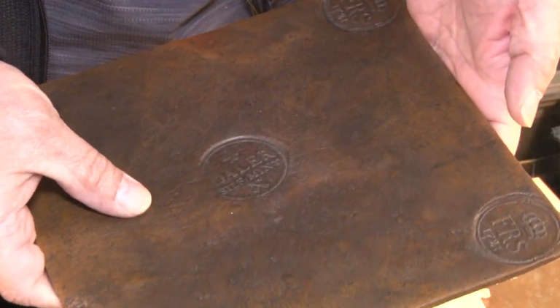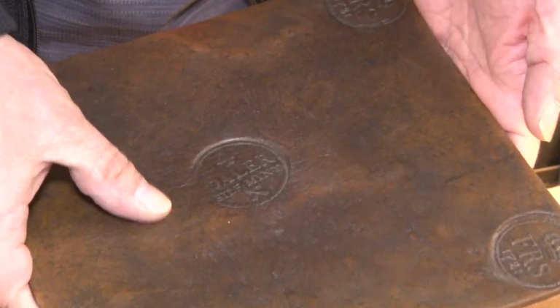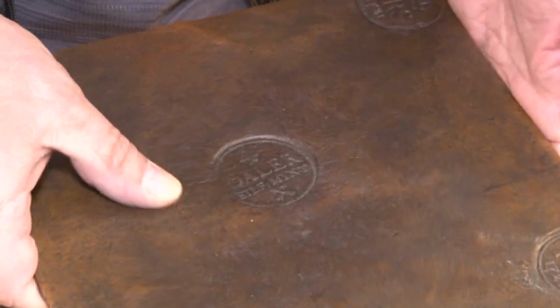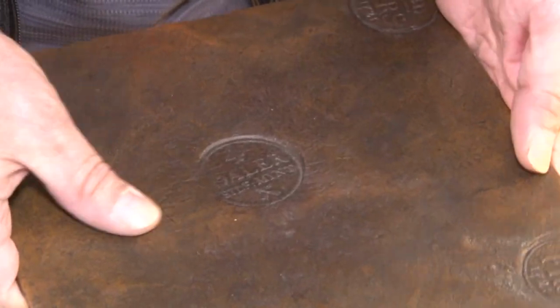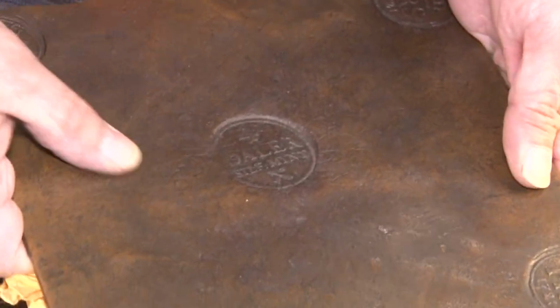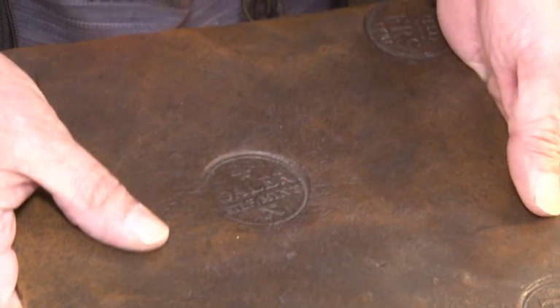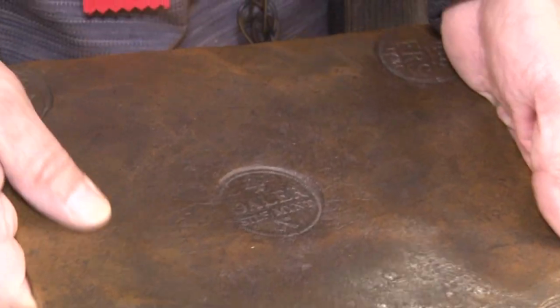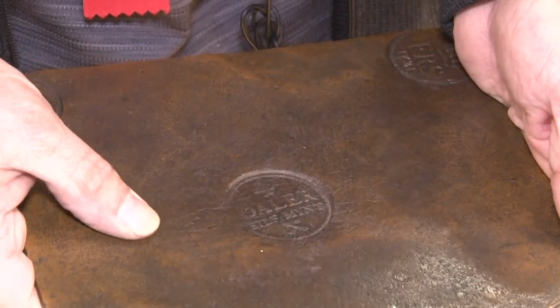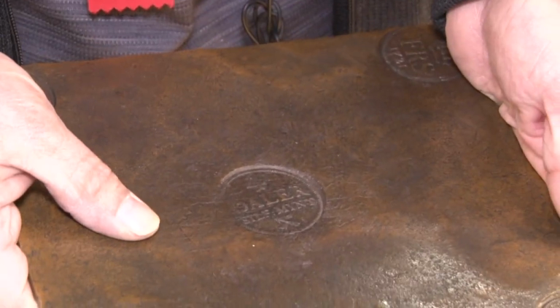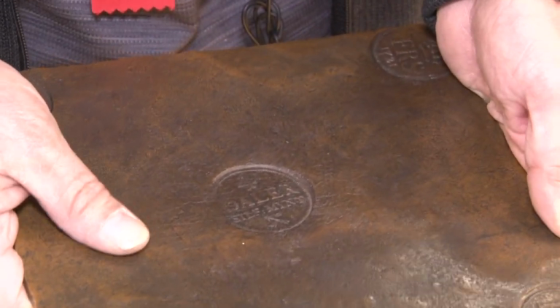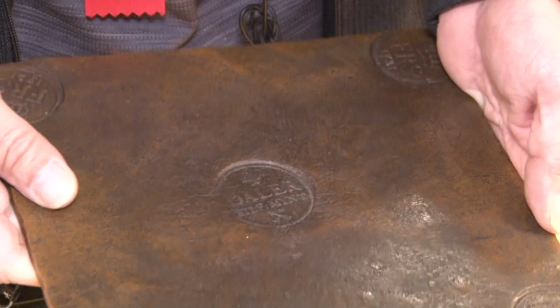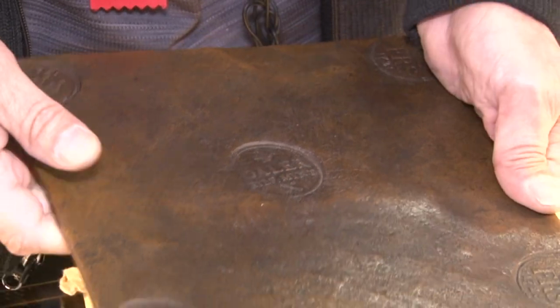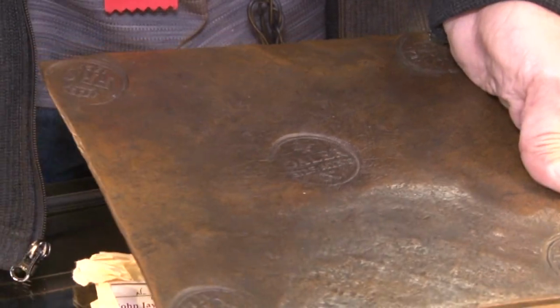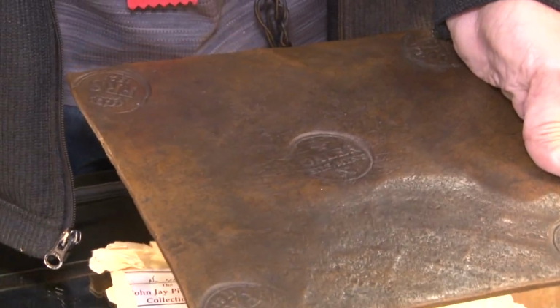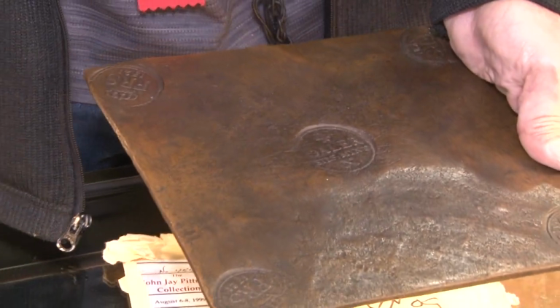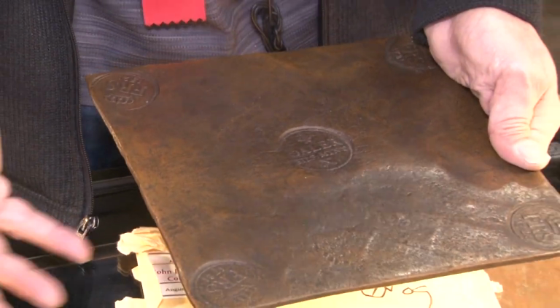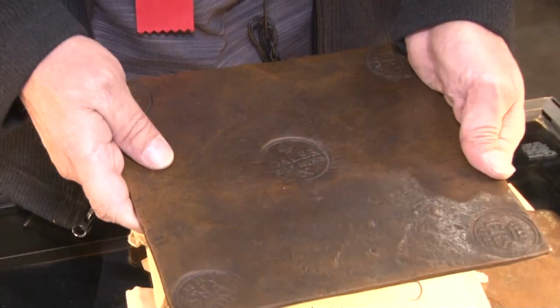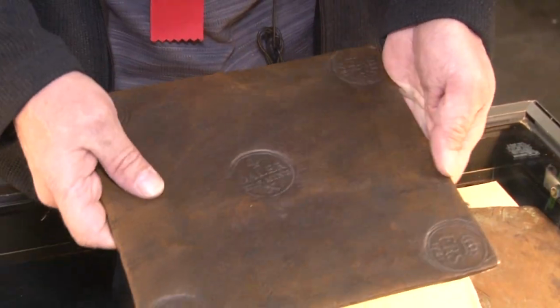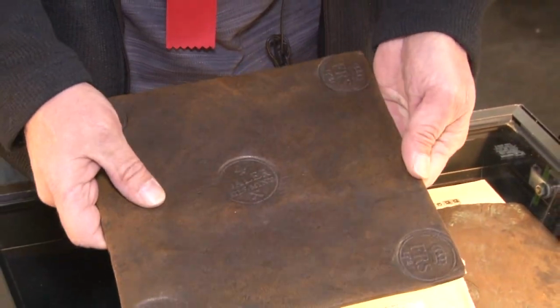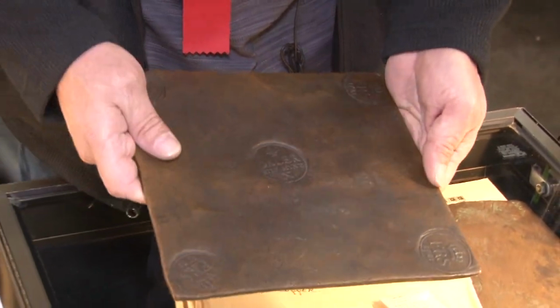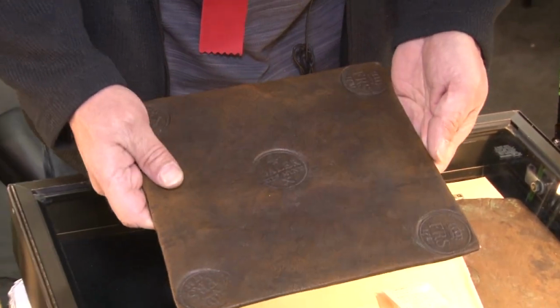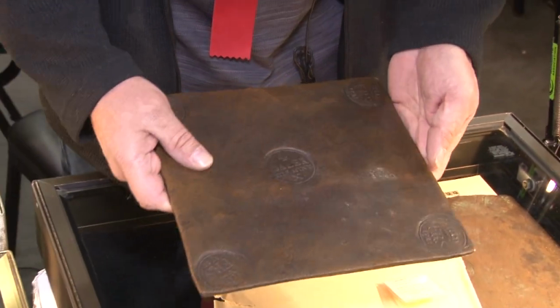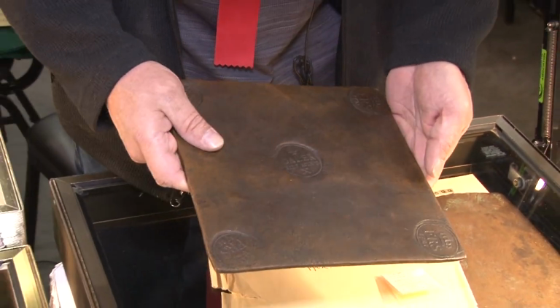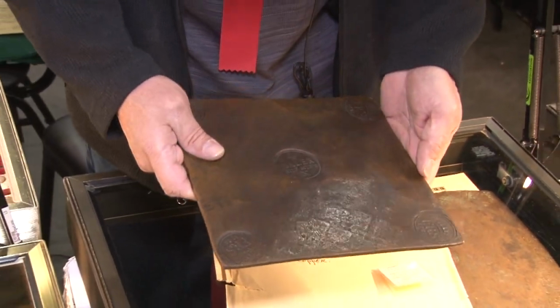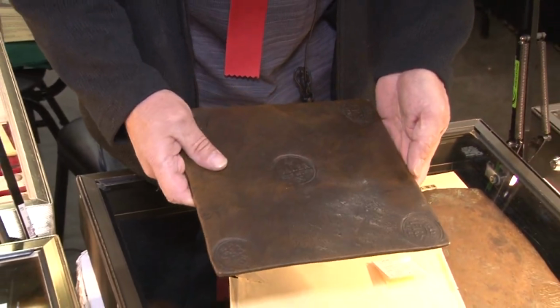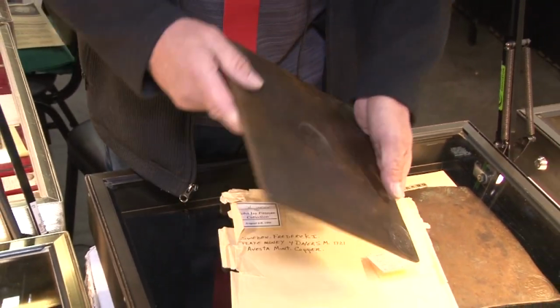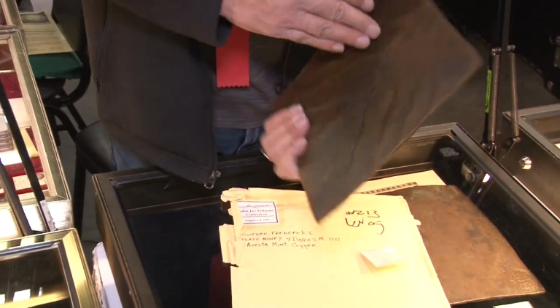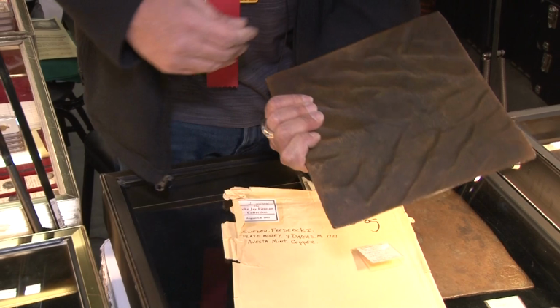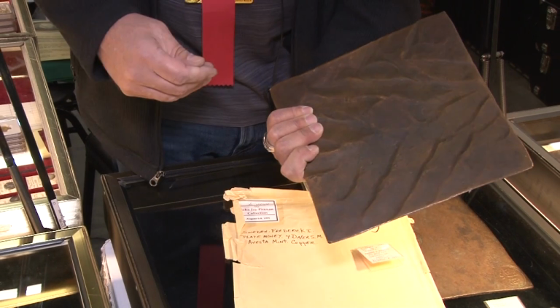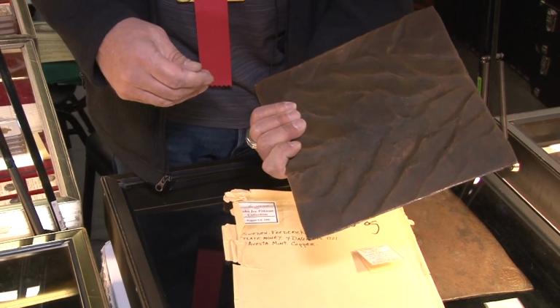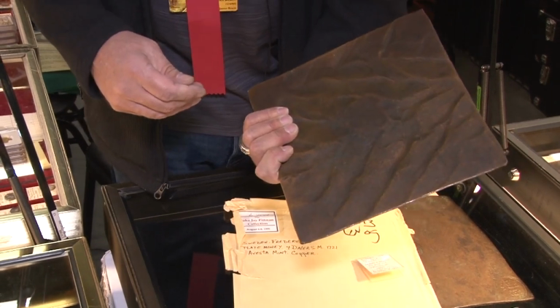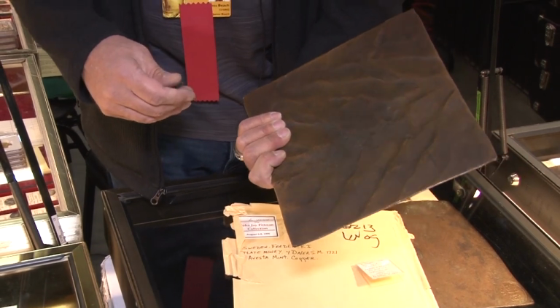John Jay Pittman used to keep these under his bed in his bedroom because they're so big and there was no other good place to store them. Occasionally he would use one as a doorstop as well.